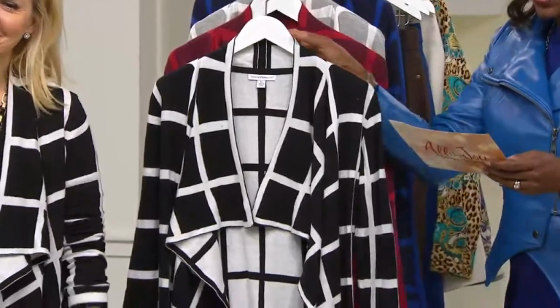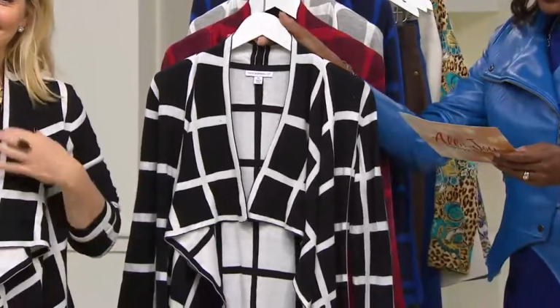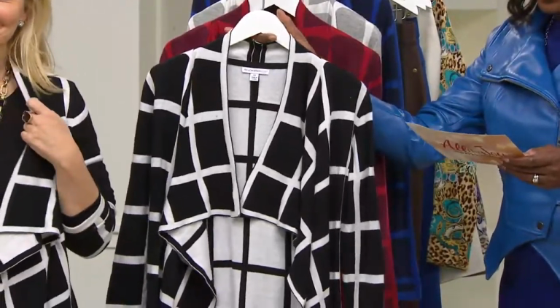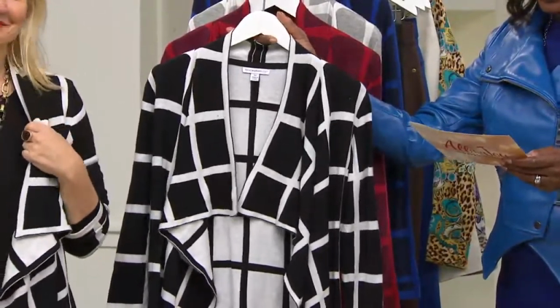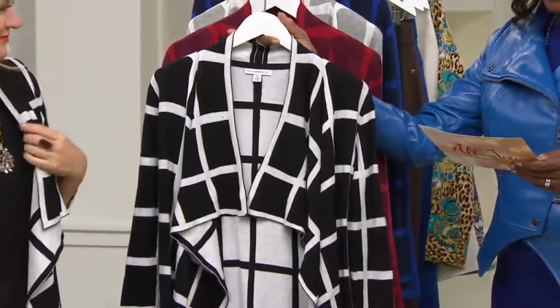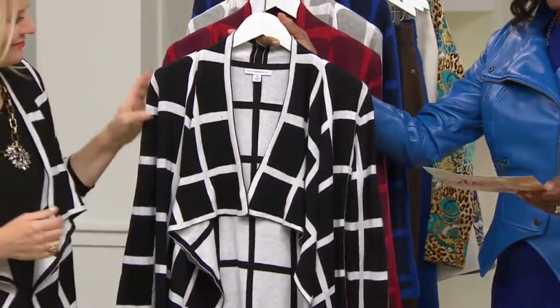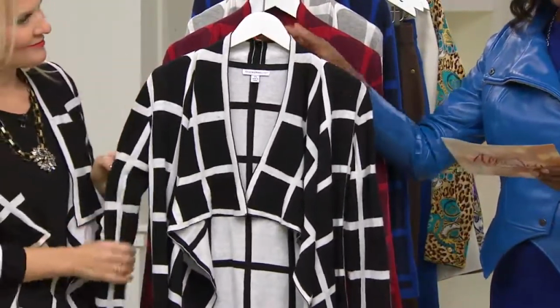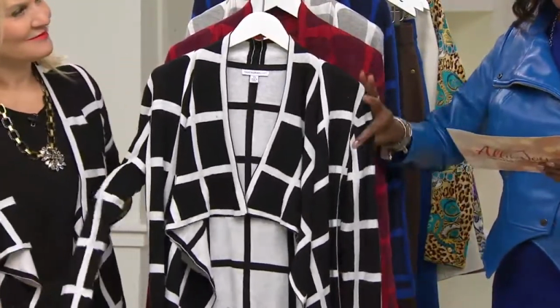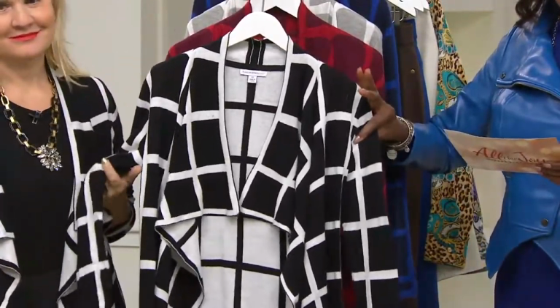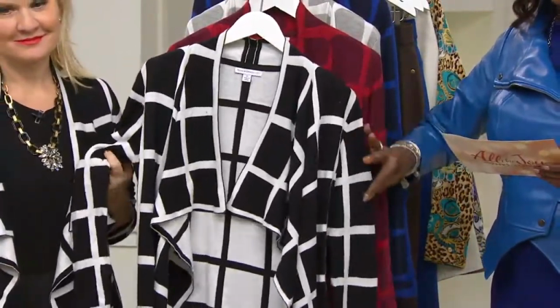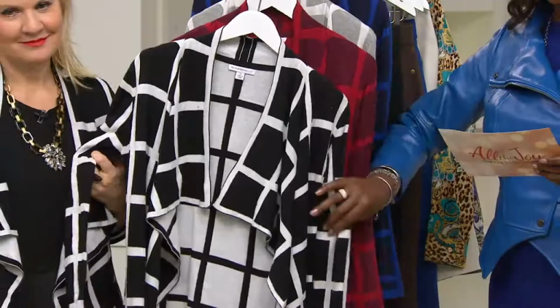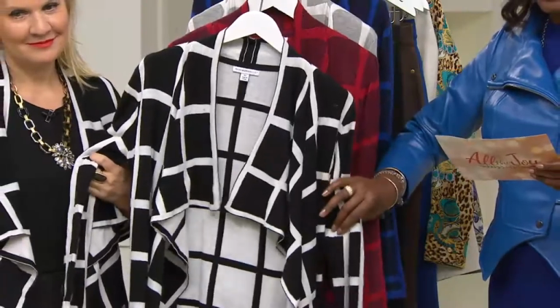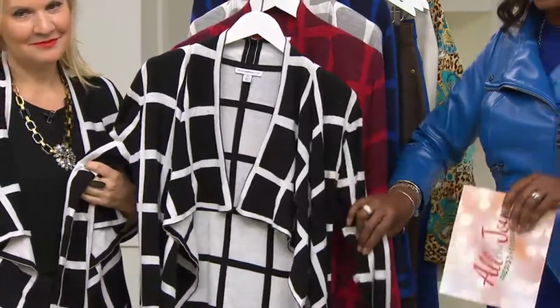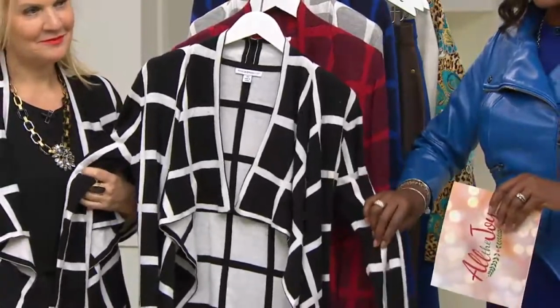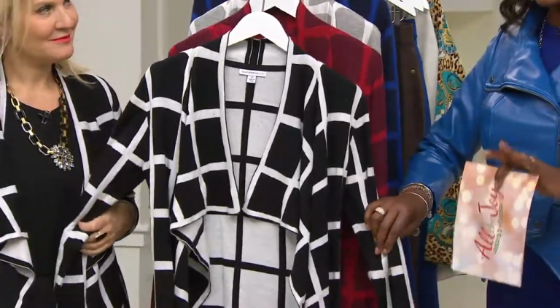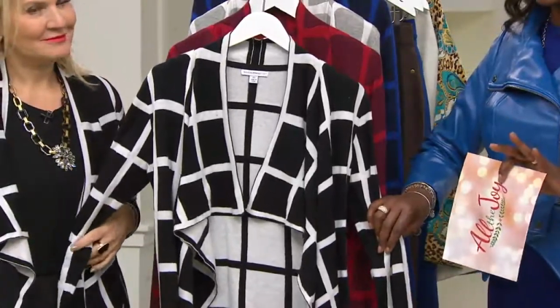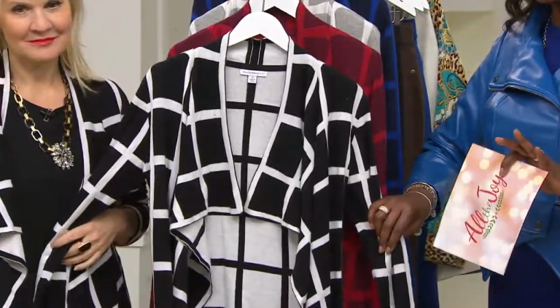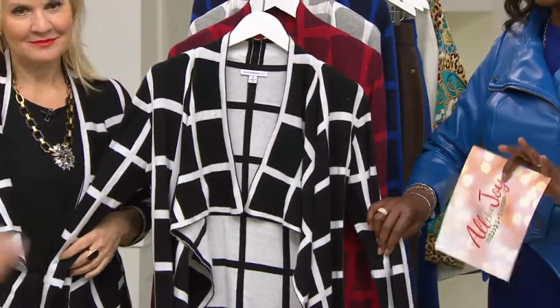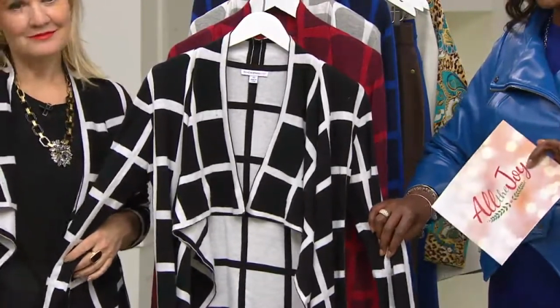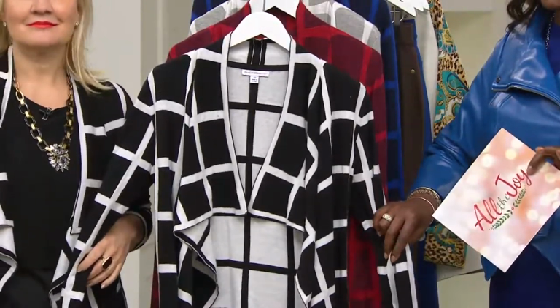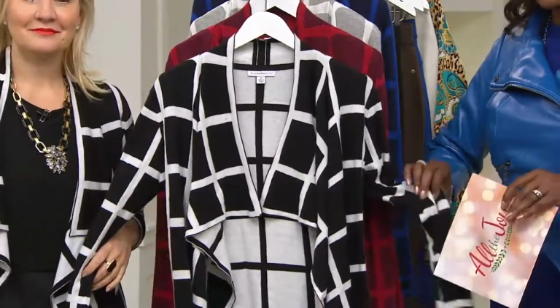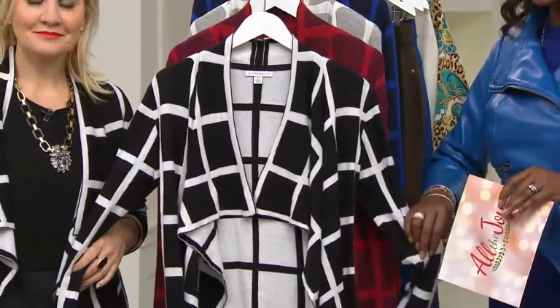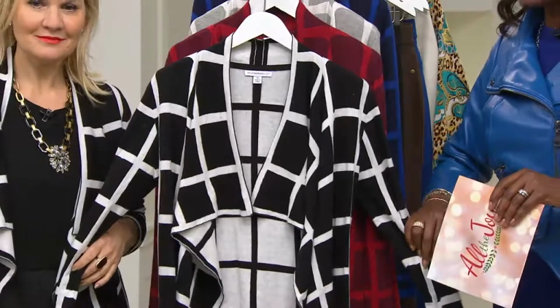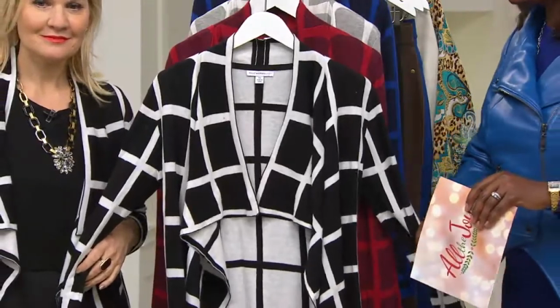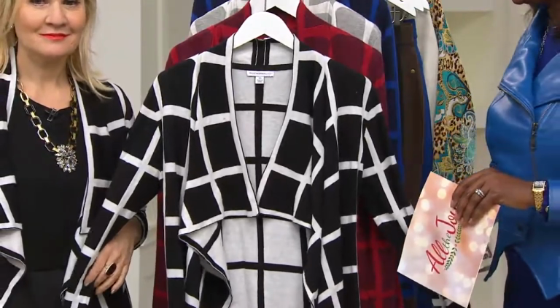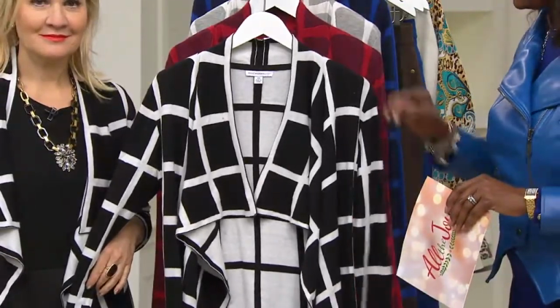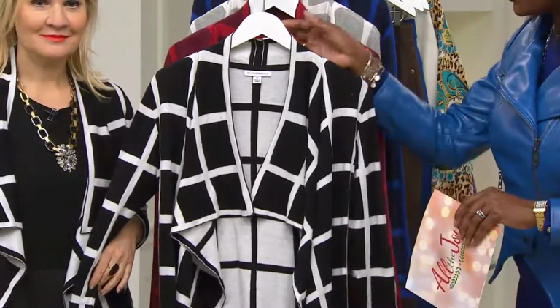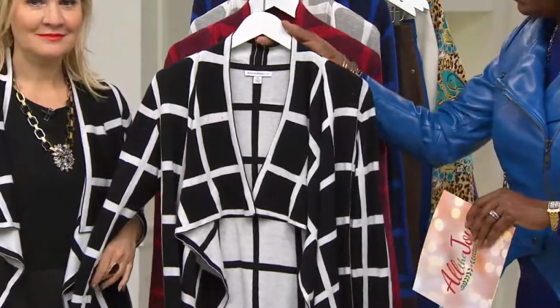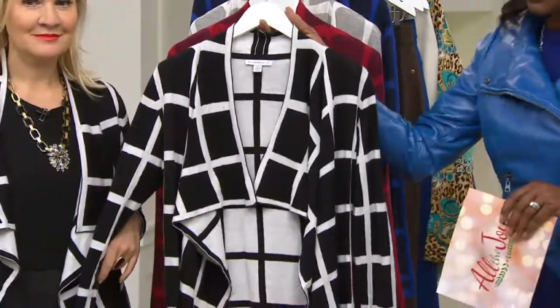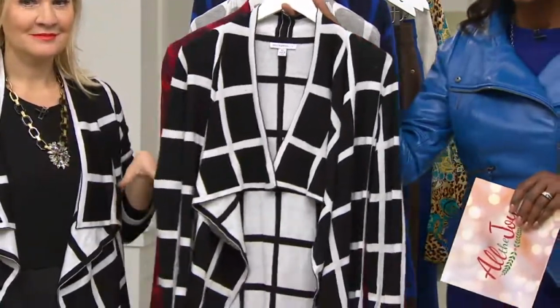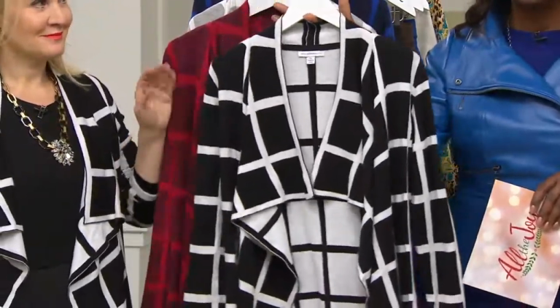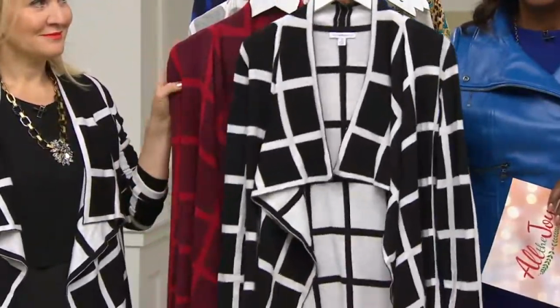It is a windowpane drape front cardigan. This is new this season. This will also be the only day this month that you can take advantage of four easy payments of $16.31 on this cardigan. $16.31.